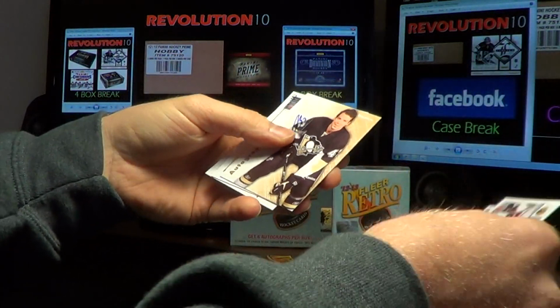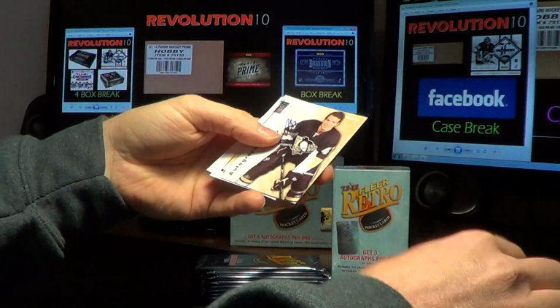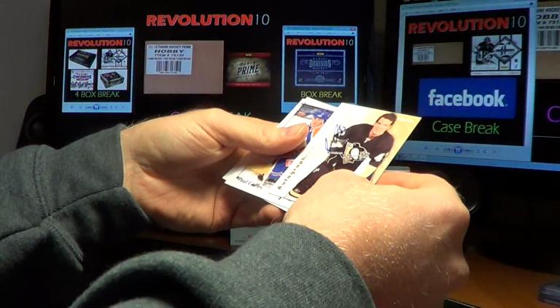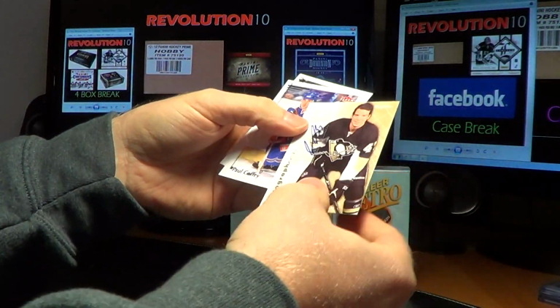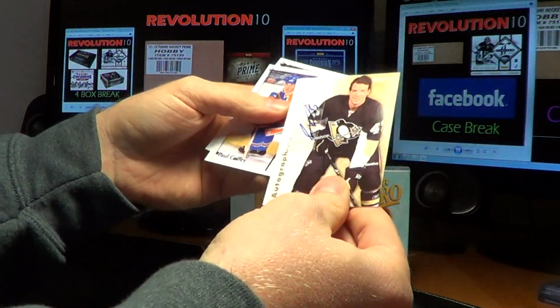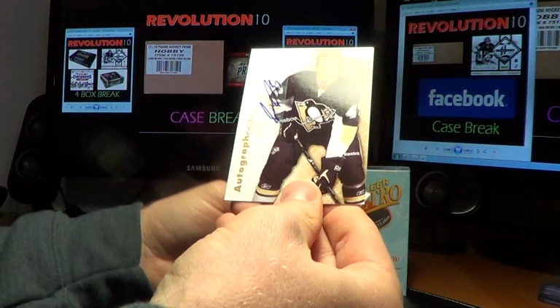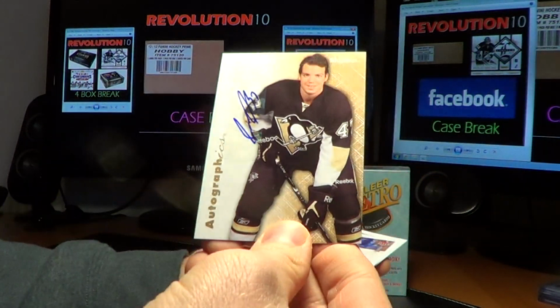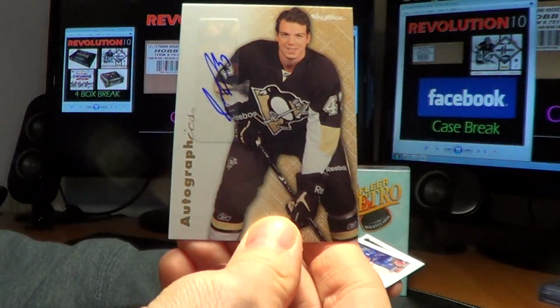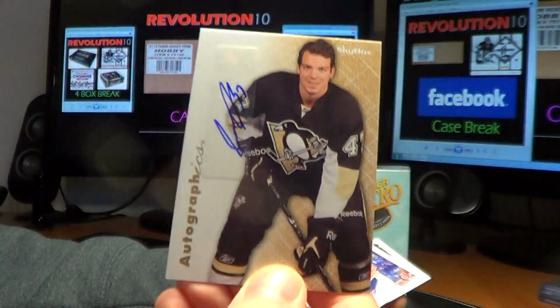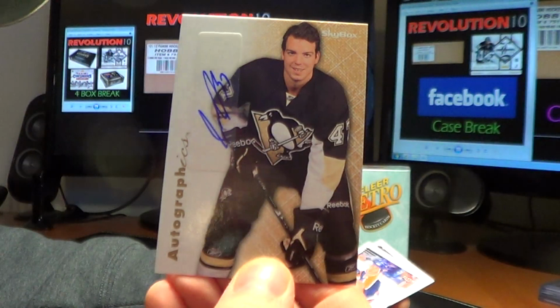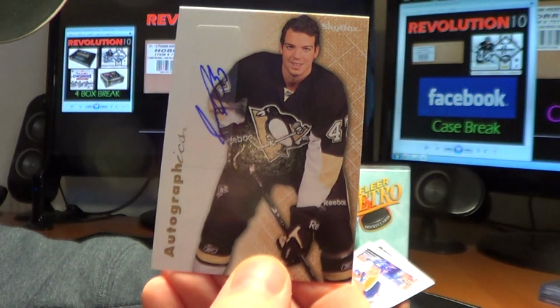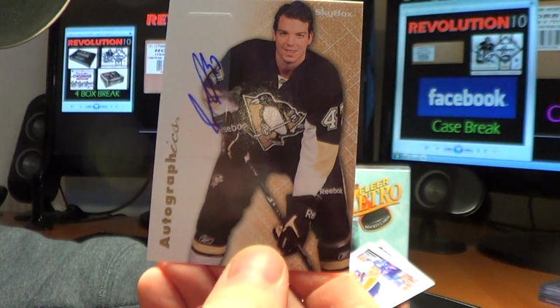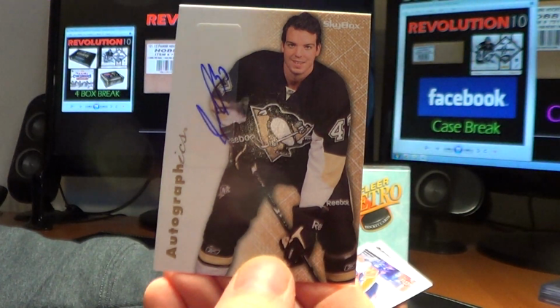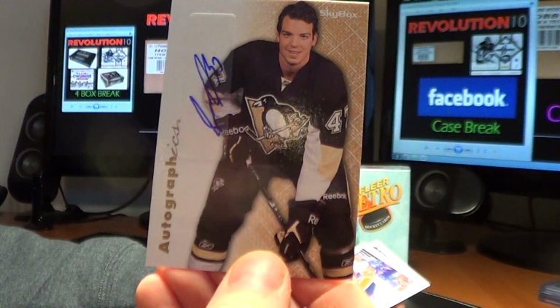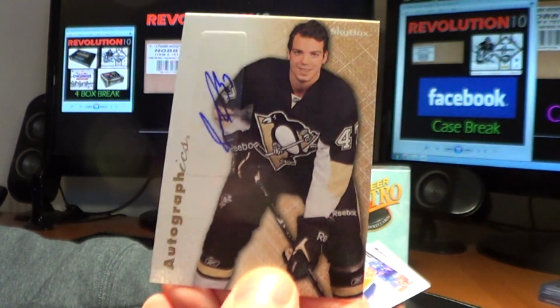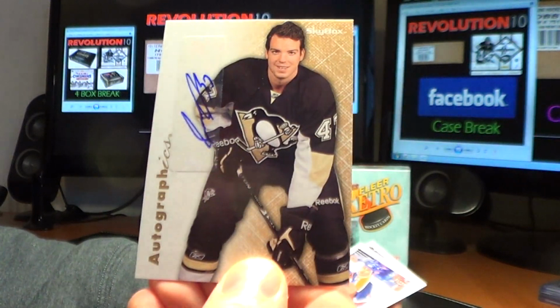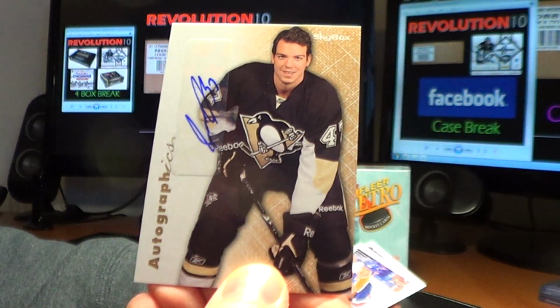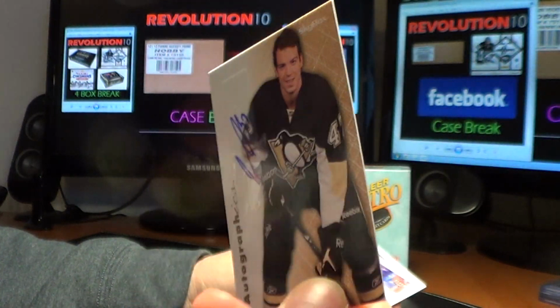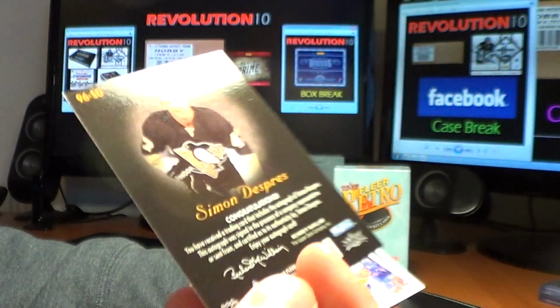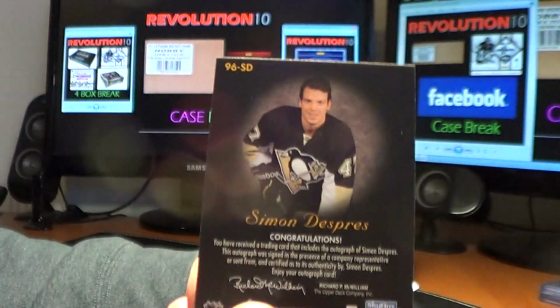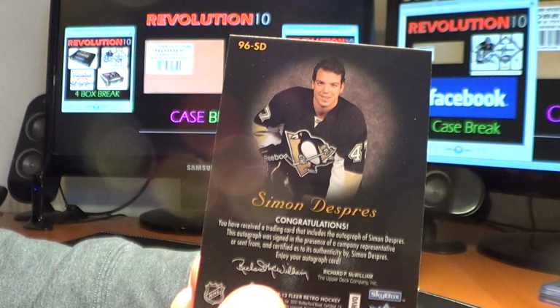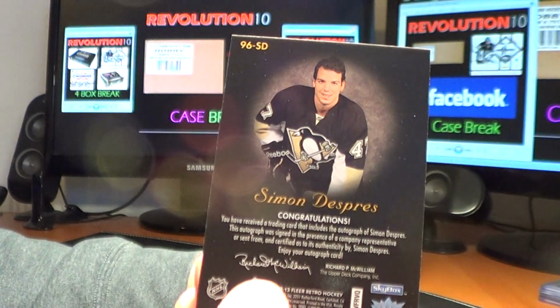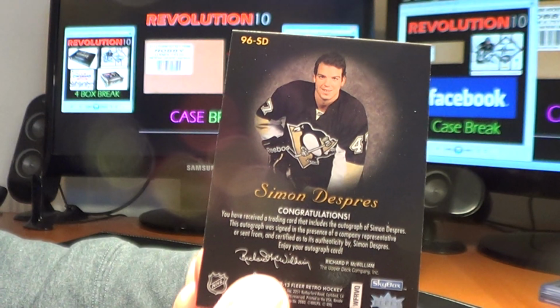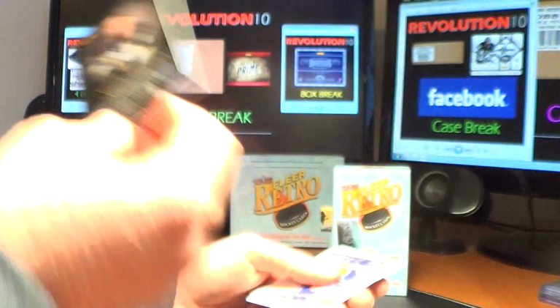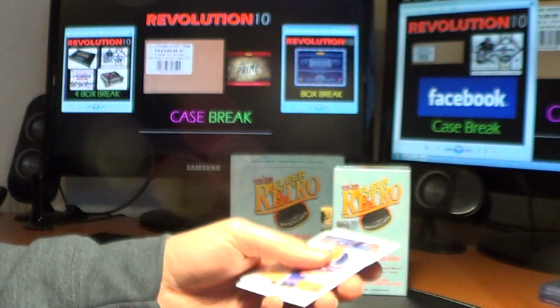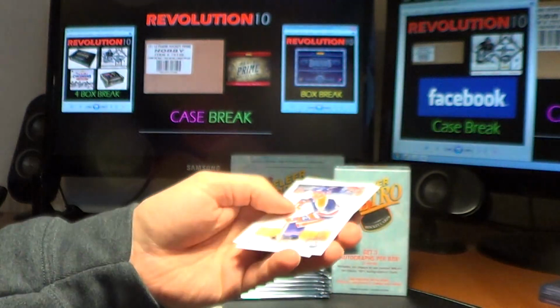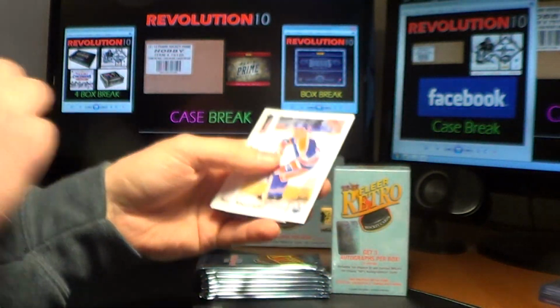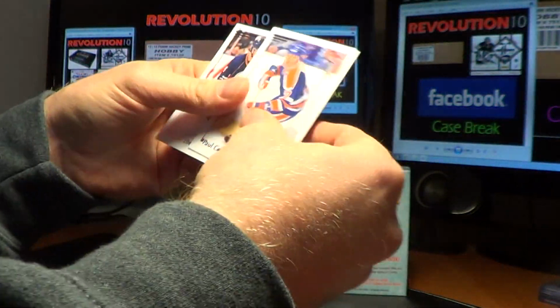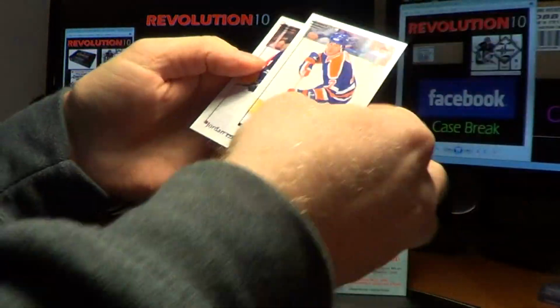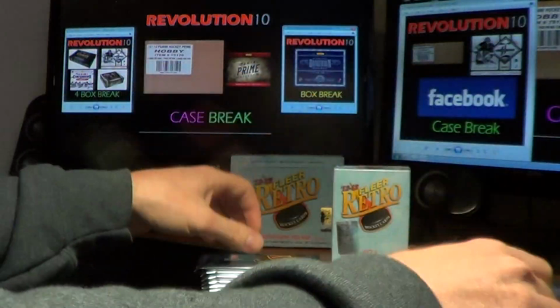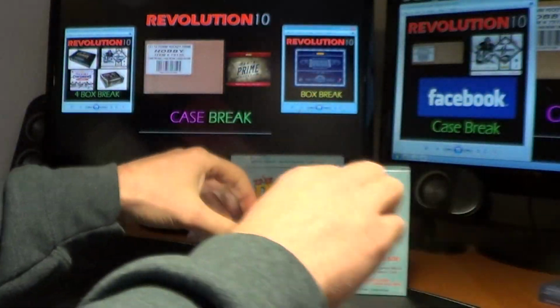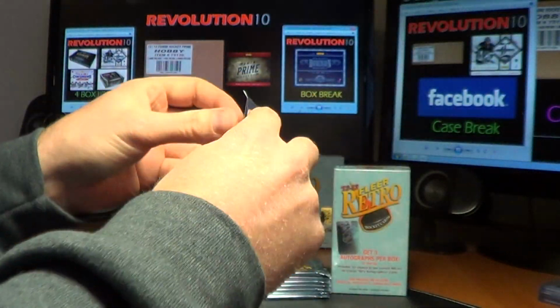Another autograph — Skybox Autographics for the Pittsburgh Penguins, Simone de Prey. Two of the three autos already.